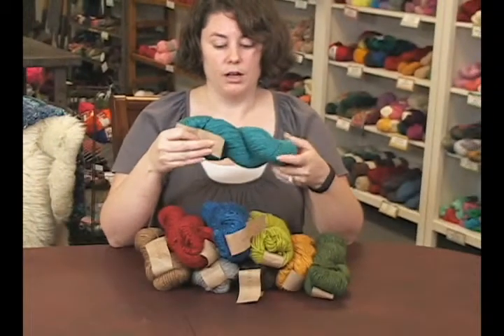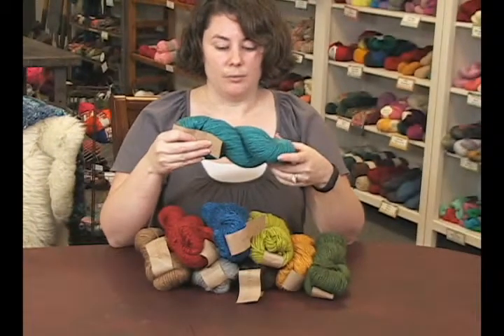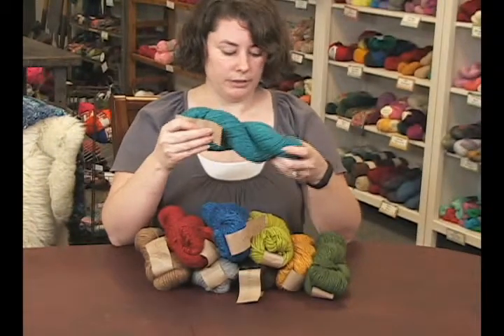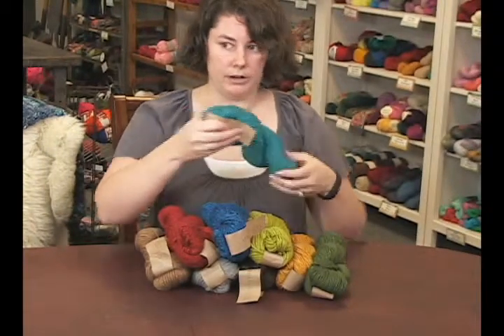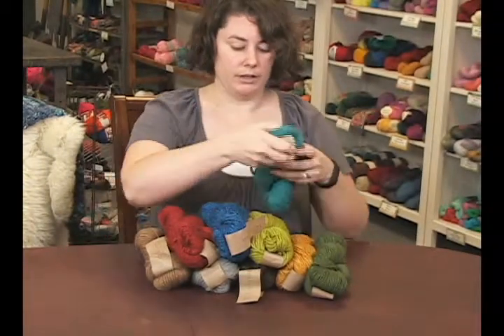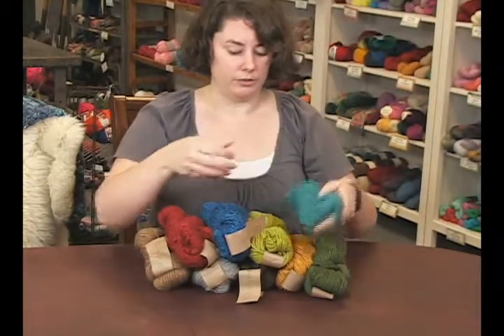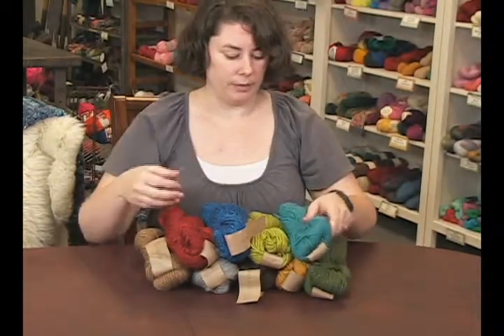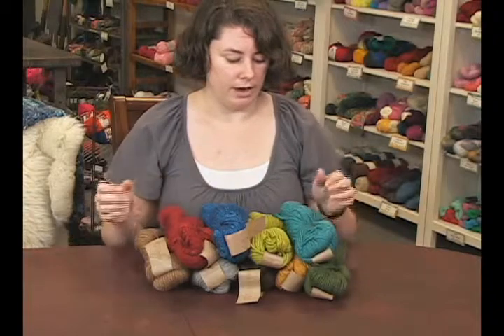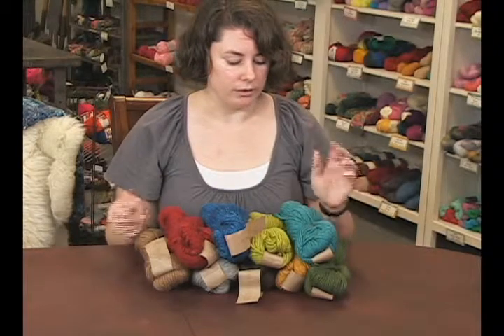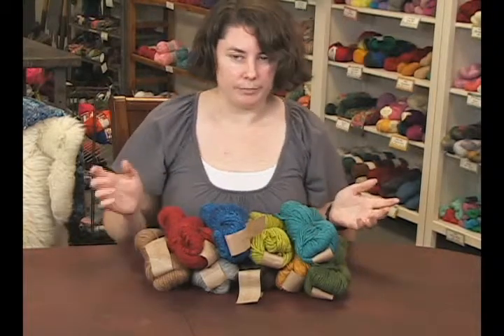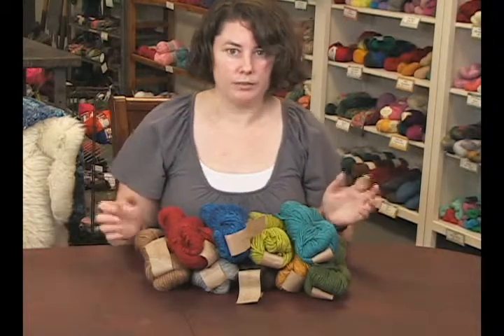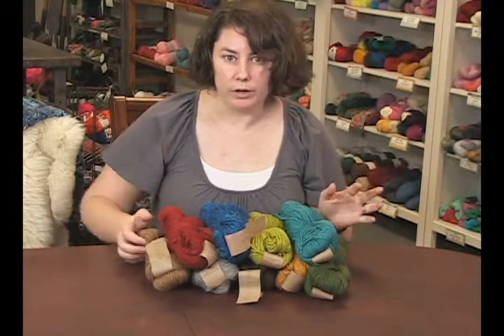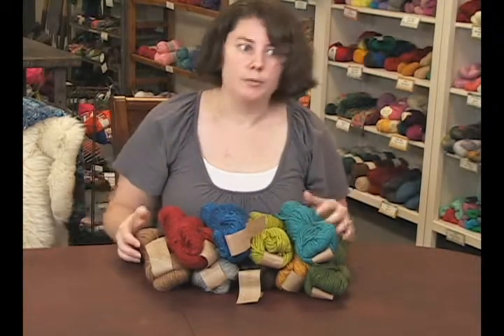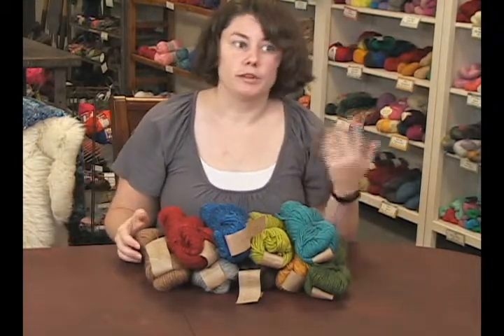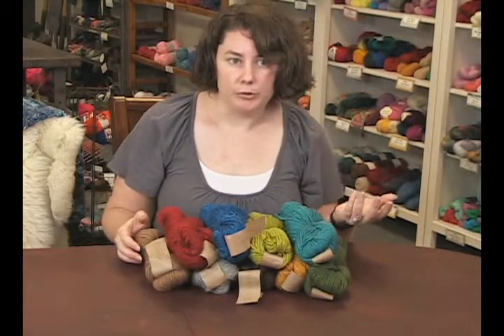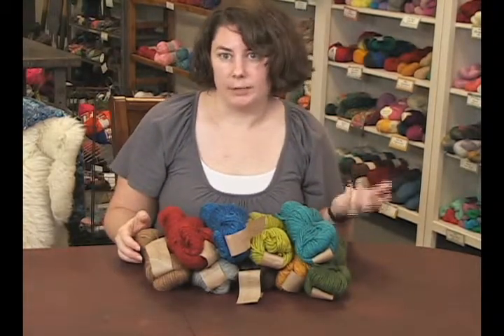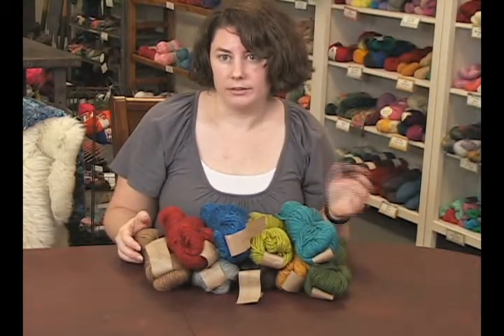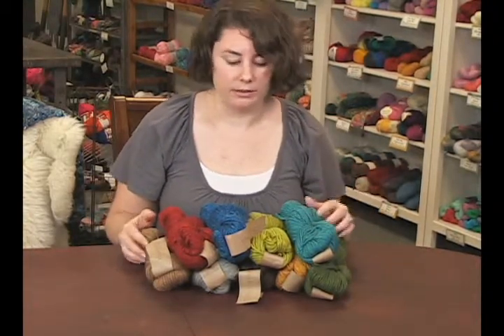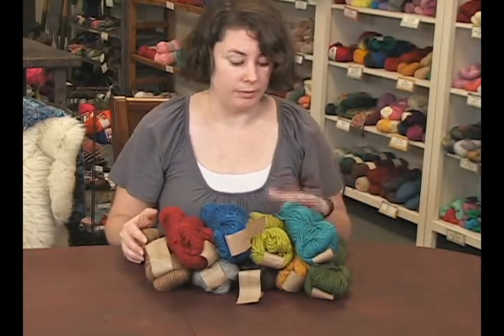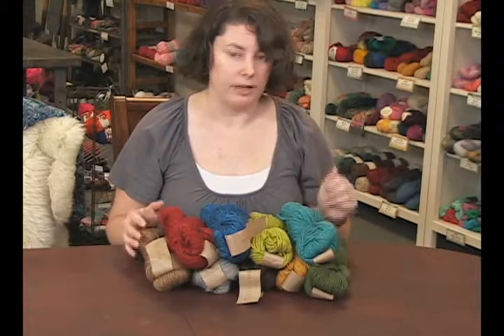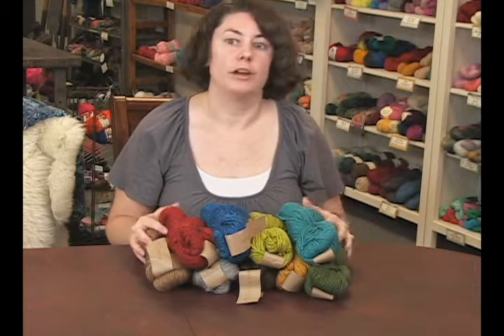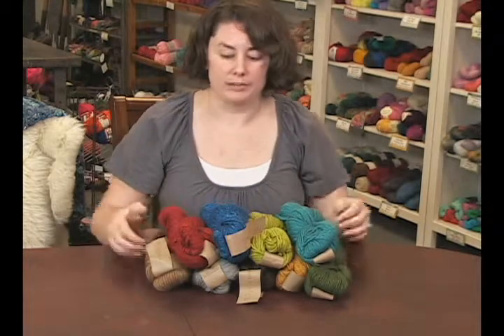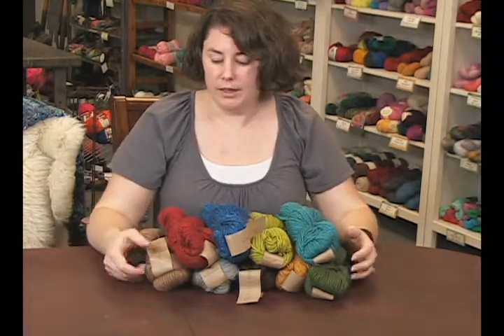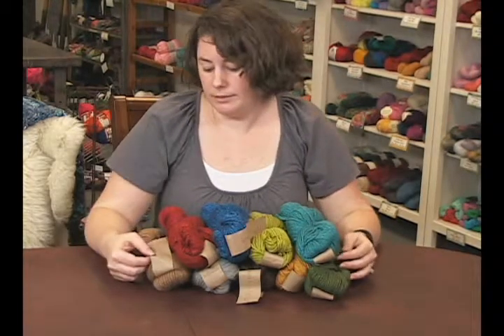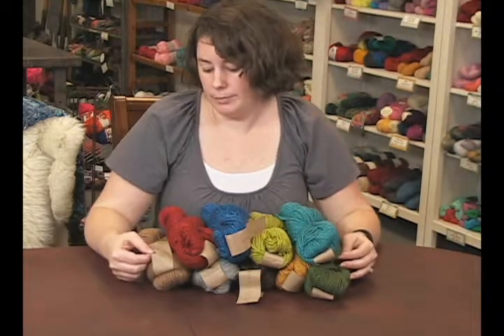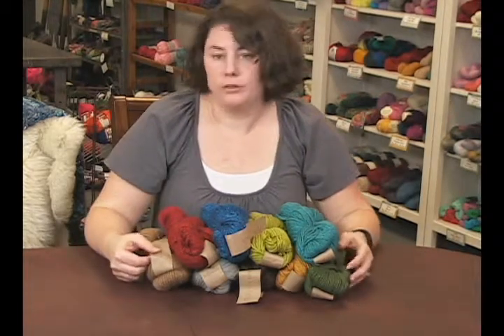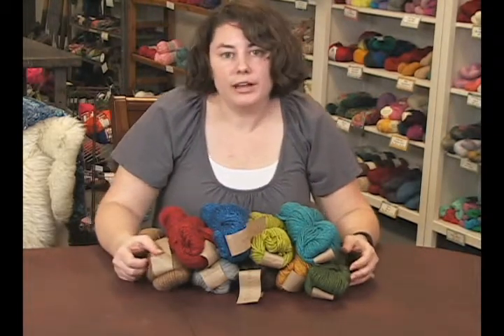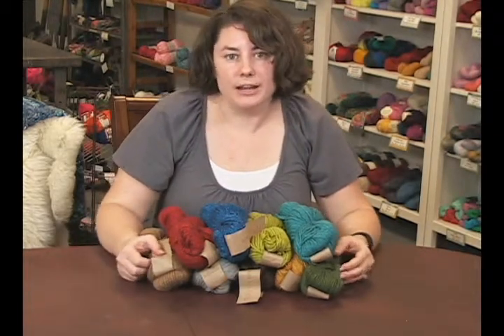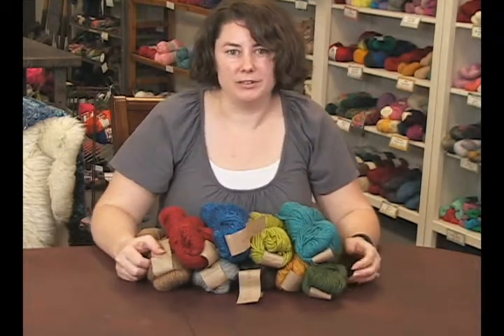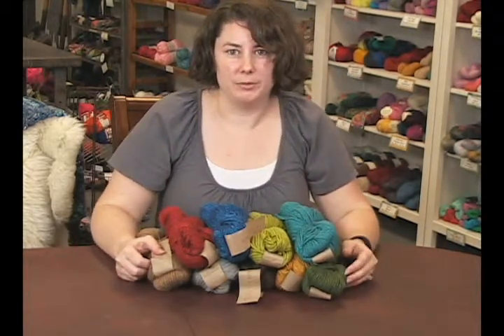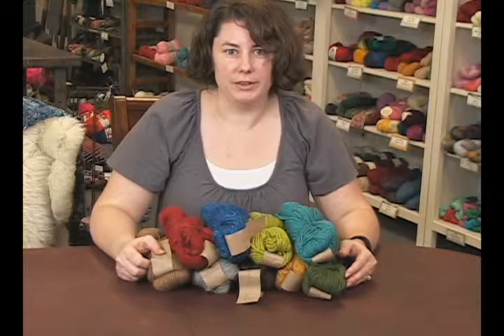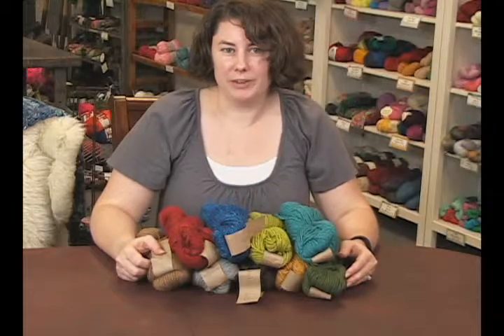So that's a really fun yarn. It's a really nice luxurious blend. And if you're looking for something nice and warm, but with a good drape to it with the alpaca and the silk, then this would be something that you might want to check out. That is the Simply Natural by Haiku, and I'm Rachel from Jimmy Beans Wool. Thanks for watching.